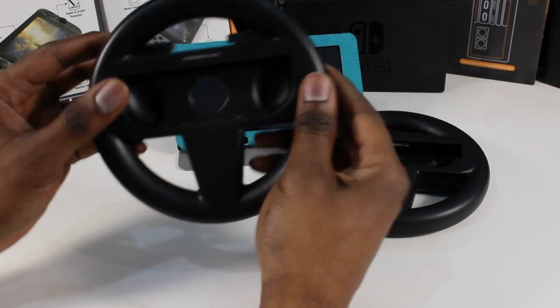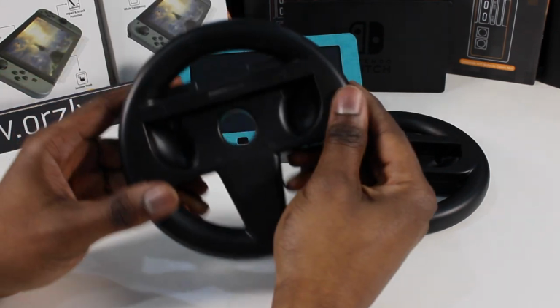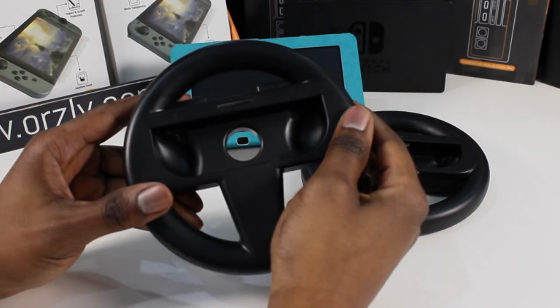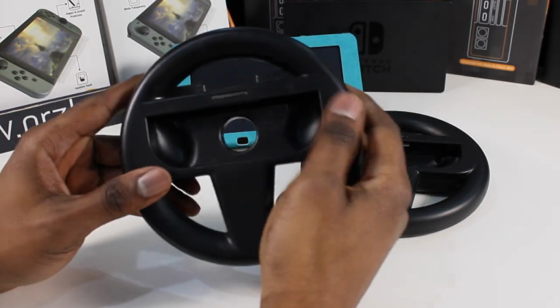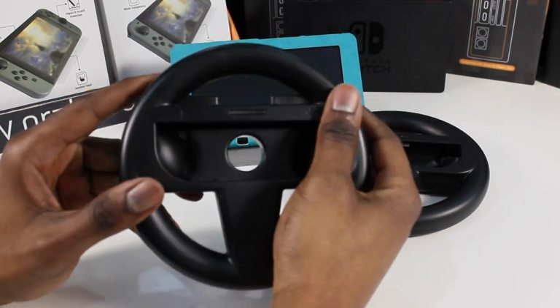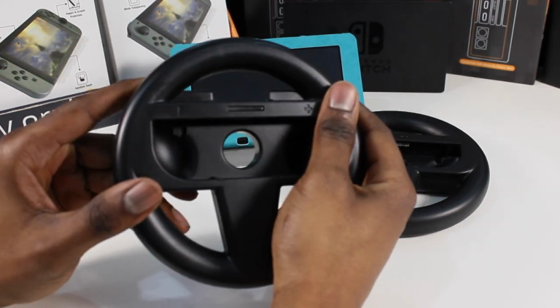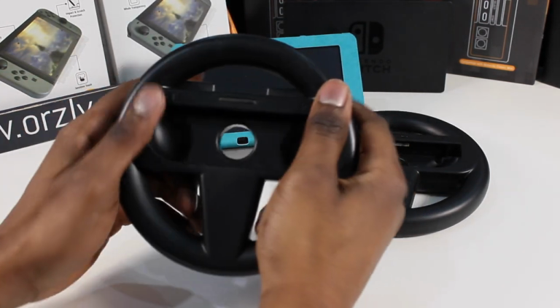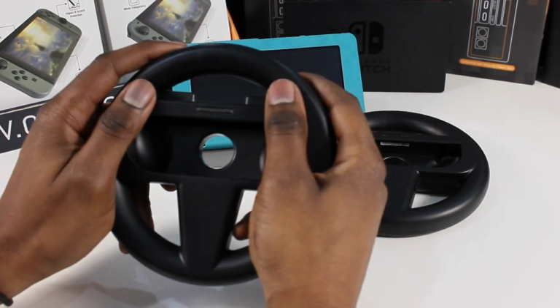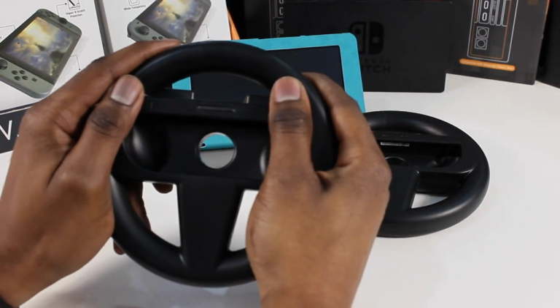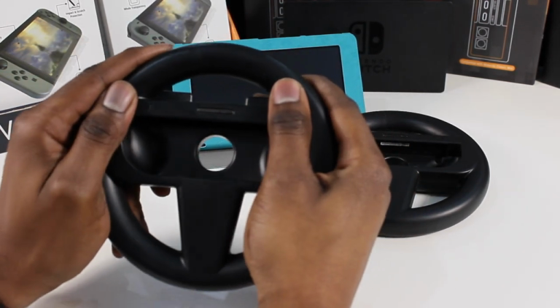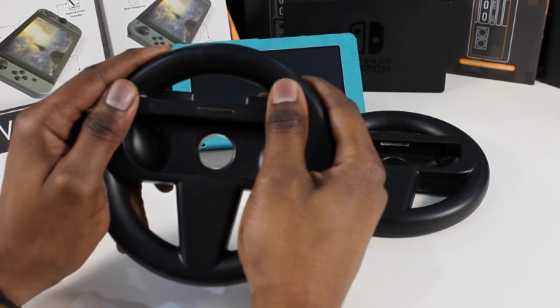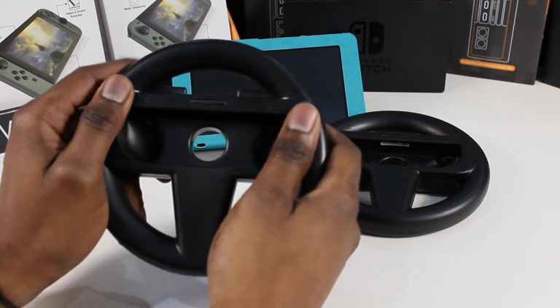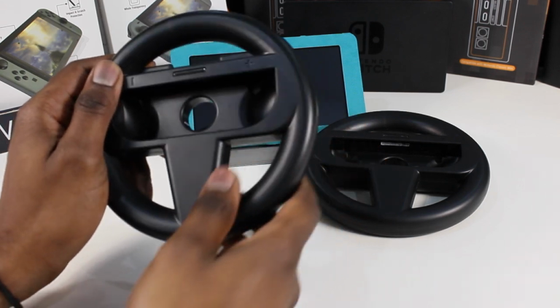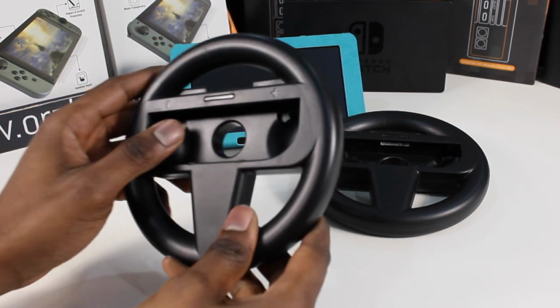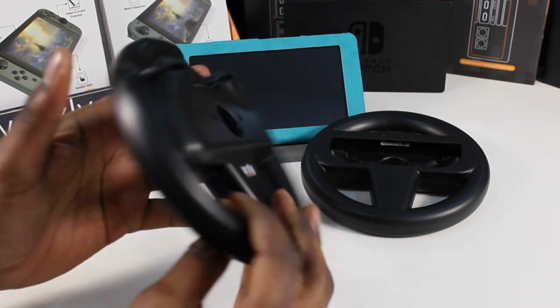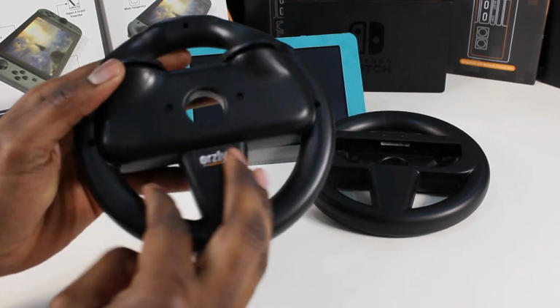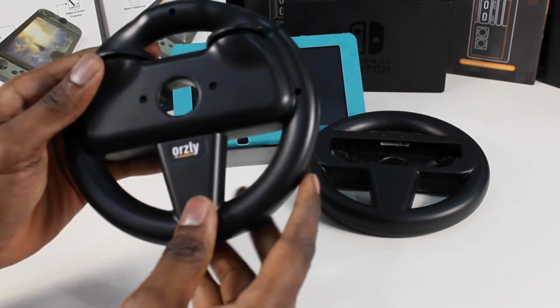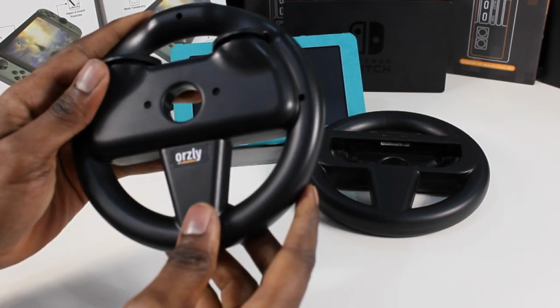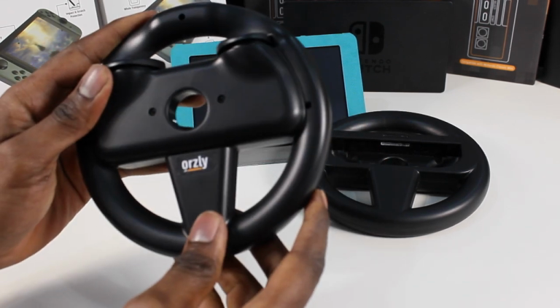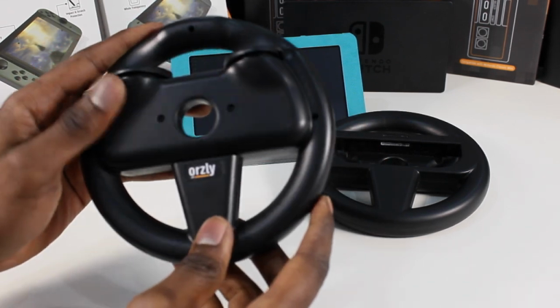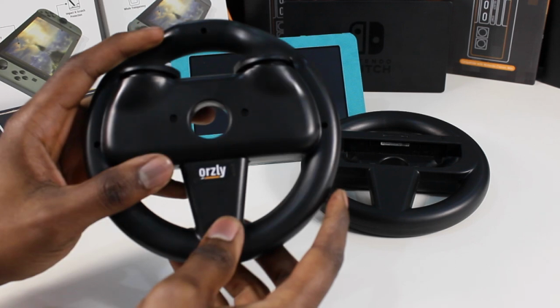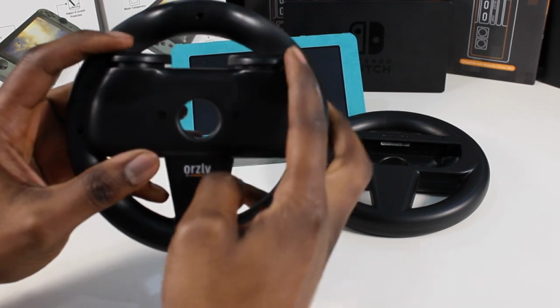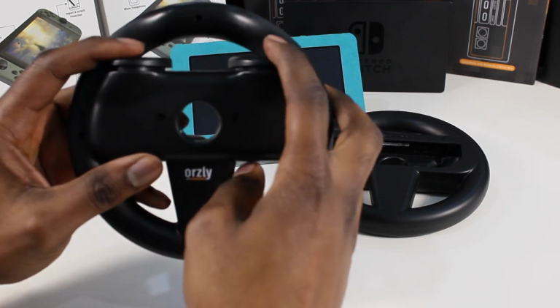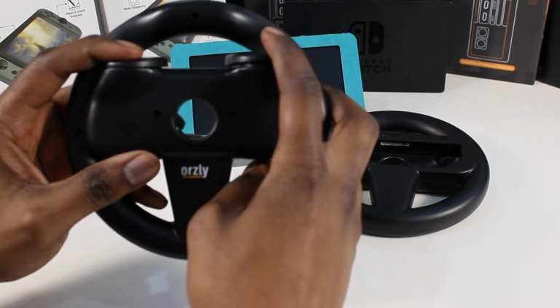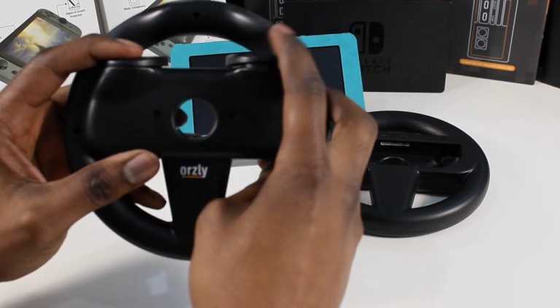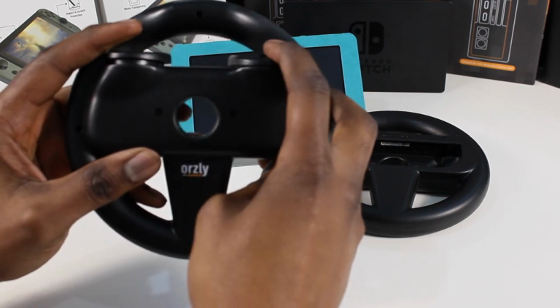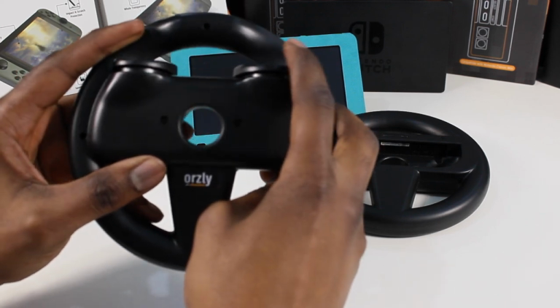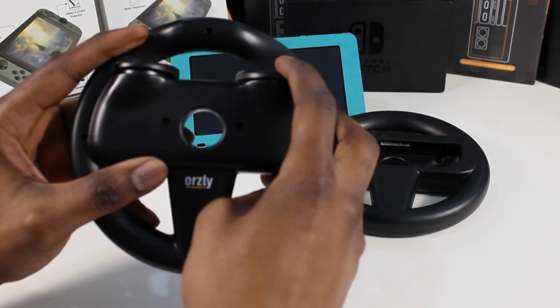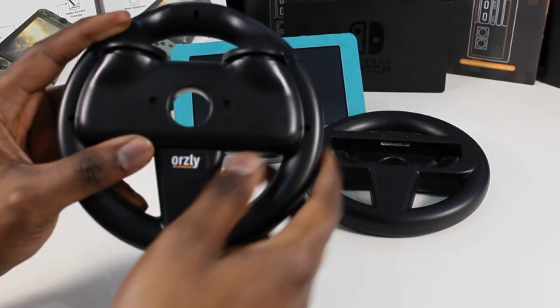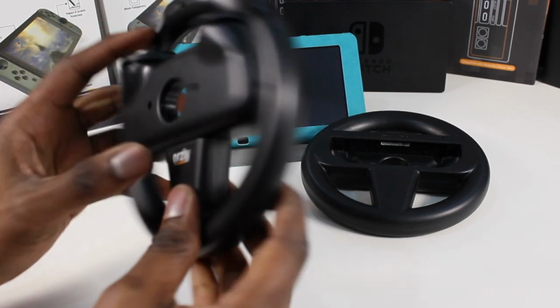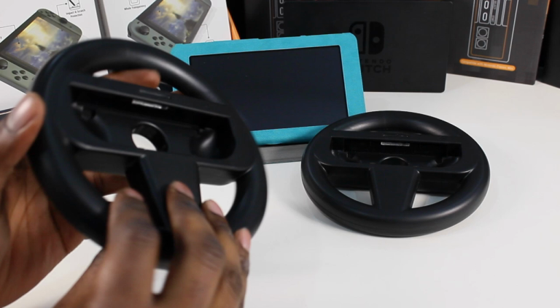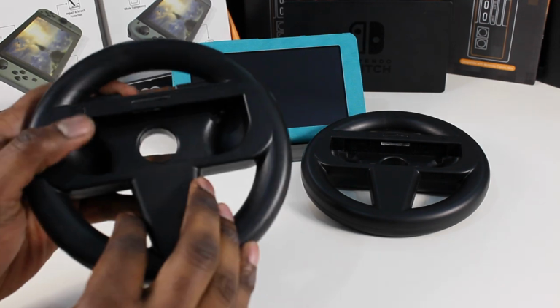It's got a solid lightweight construction with a great feel. It'll be able to fit a range of hands with no problem. If we look at the back, we've got the SL and SR buttons. These feel really good and have very little travel, so you won't have to jam the buttons down to get a response.